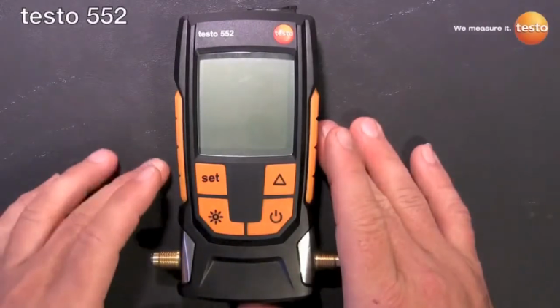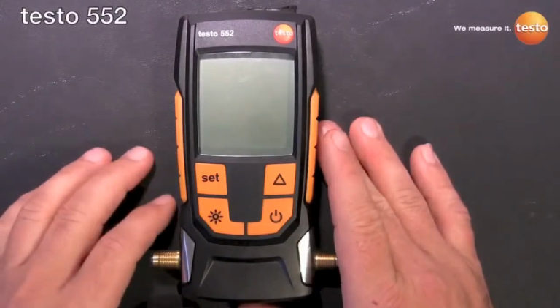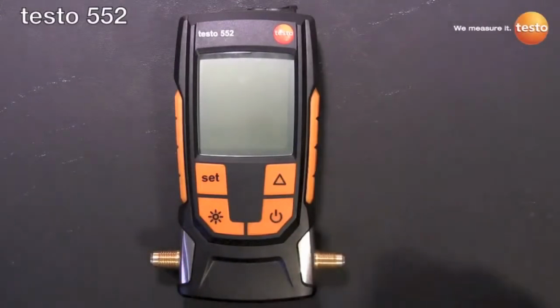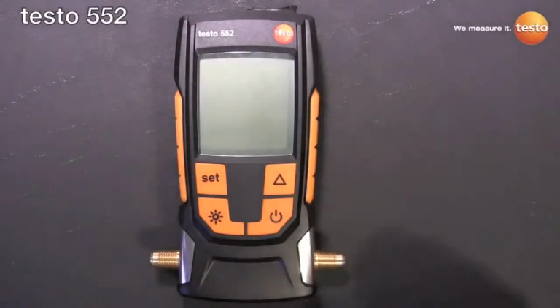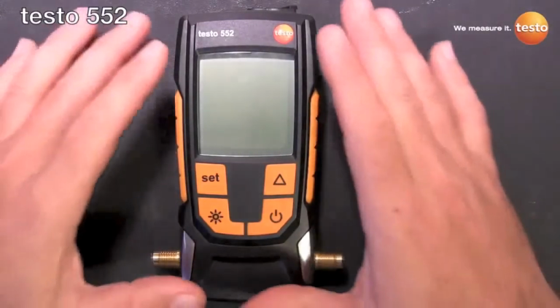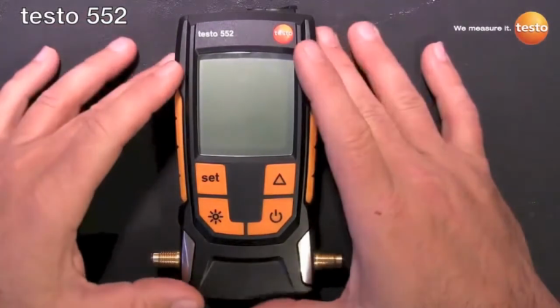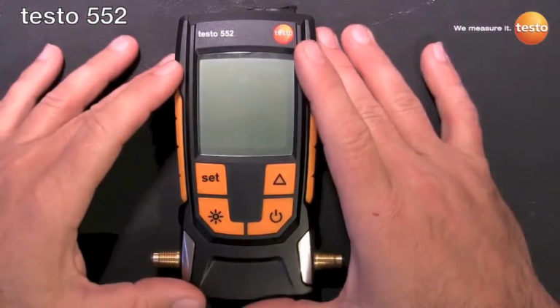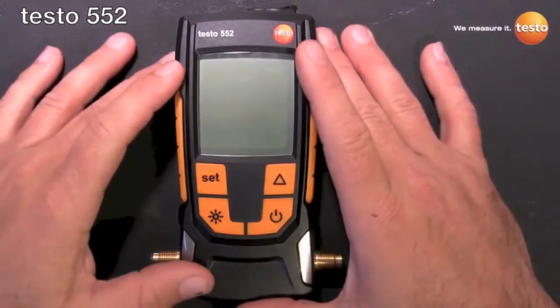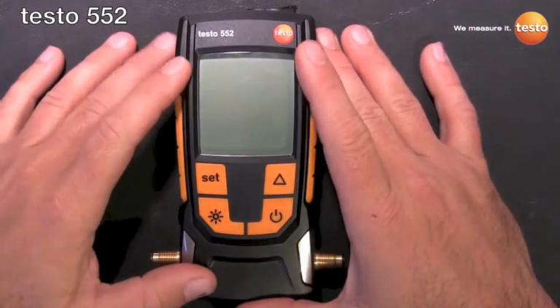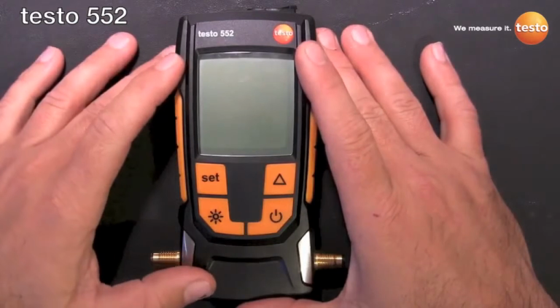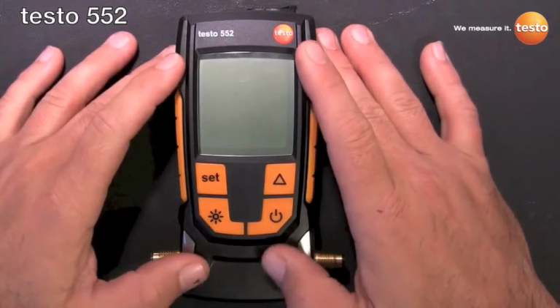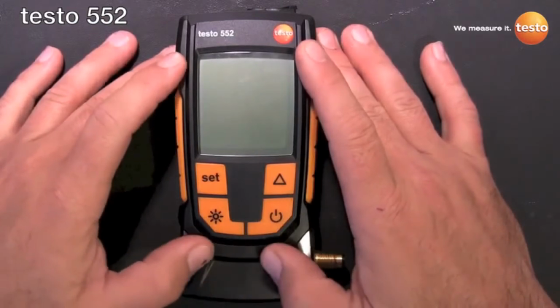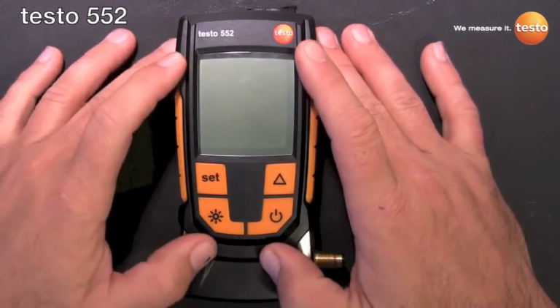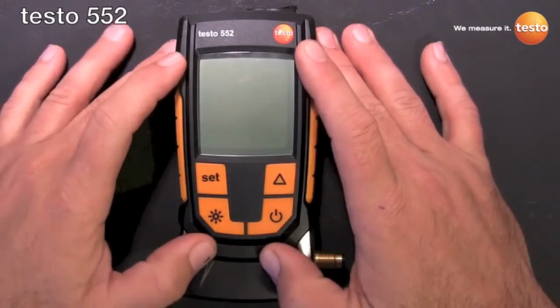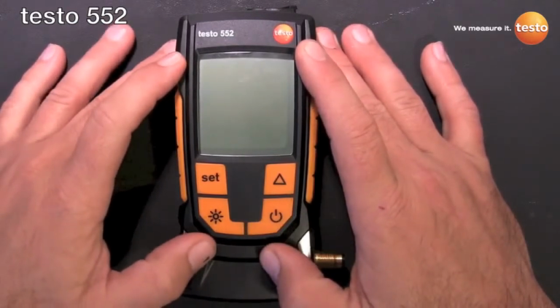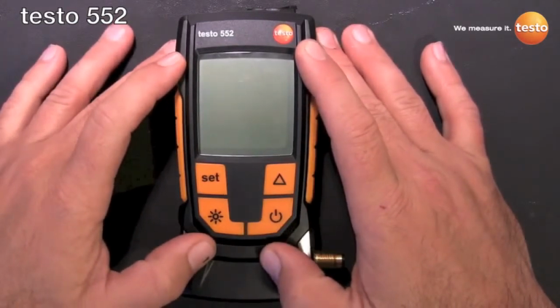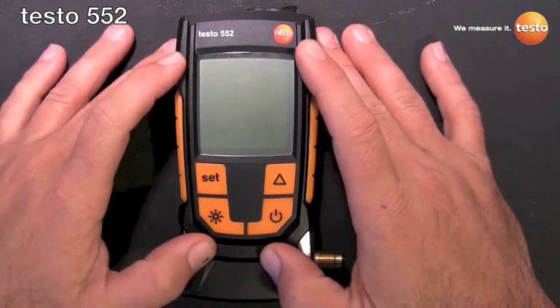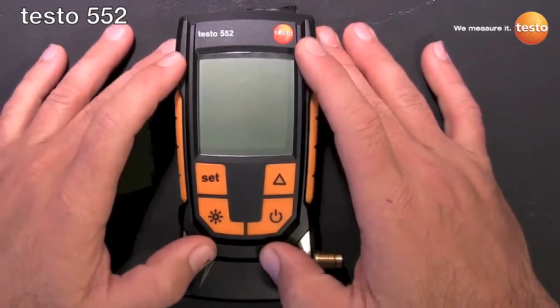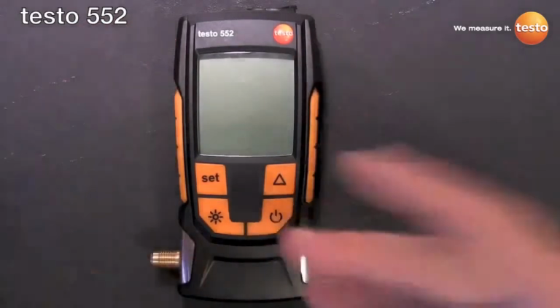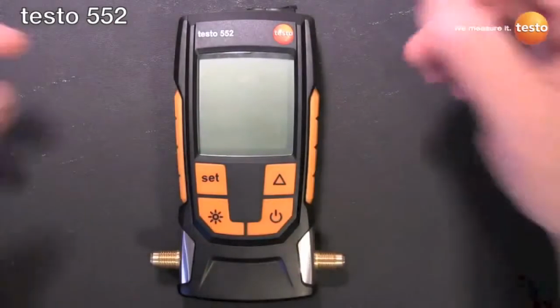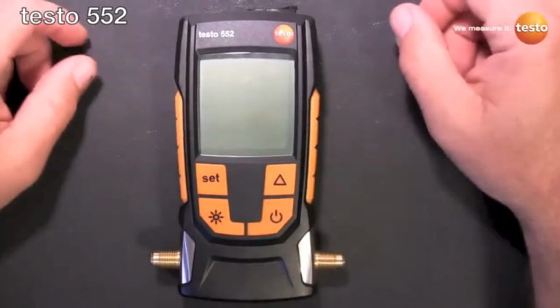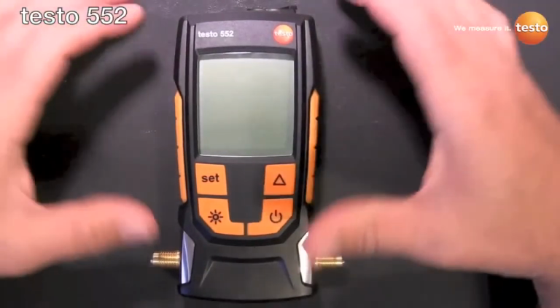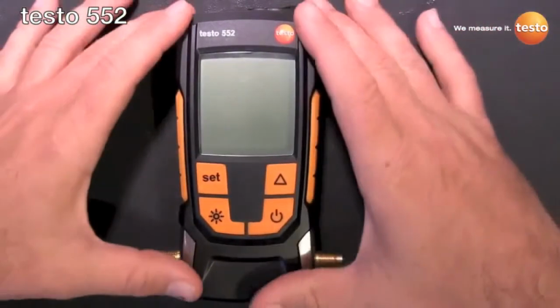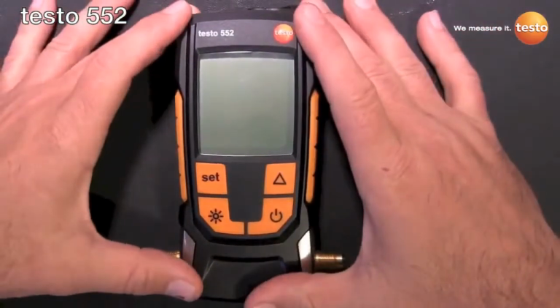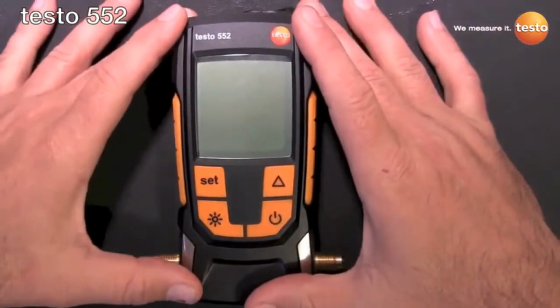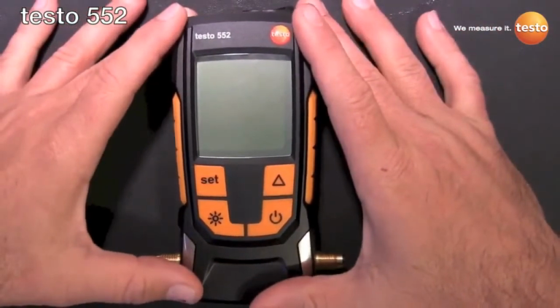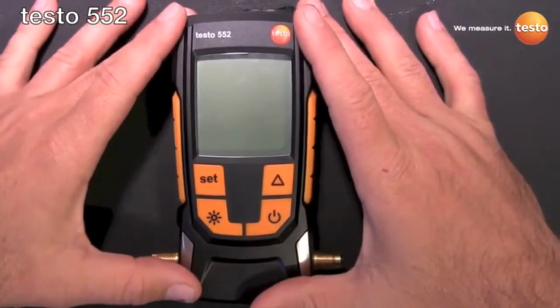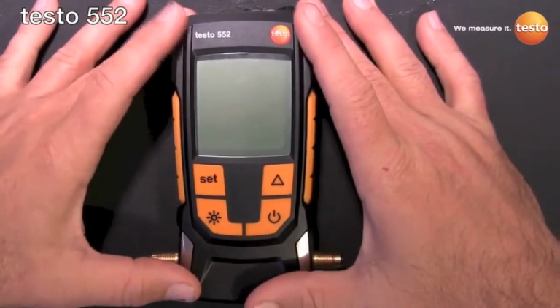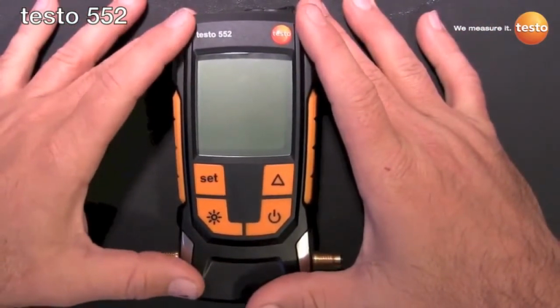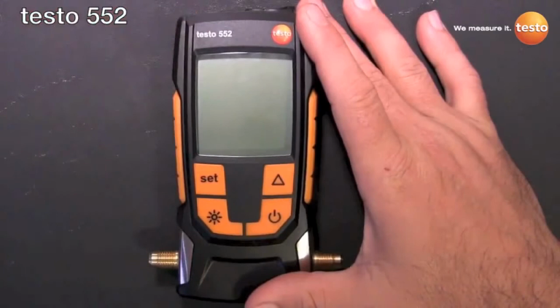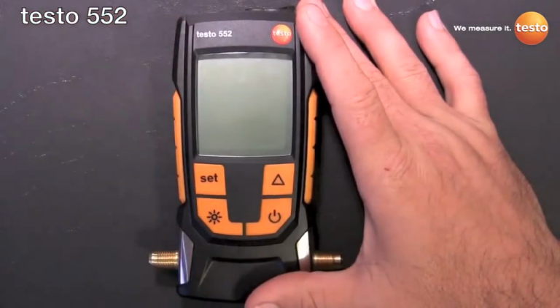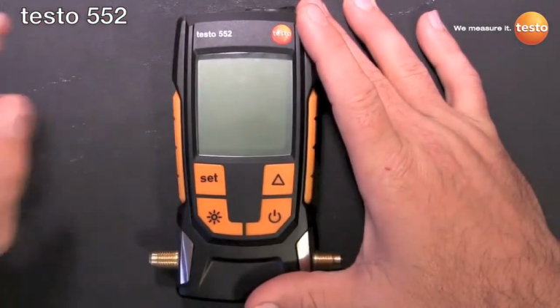Welcome everyone. This is Robert Levy with Testo, and today I'm going to introduce to you Testo's newest instrument, the Testo 552 Digital Vacuum Gauge. Before we get to the walk around, I want to talk about what sets the 552 apart from other vacuum gauges in the field.